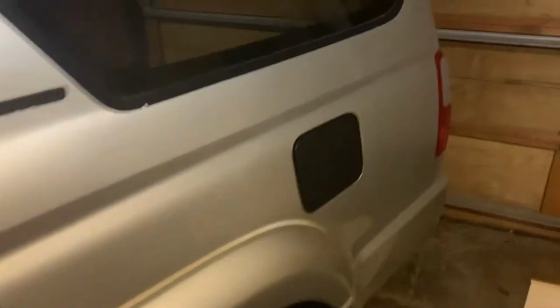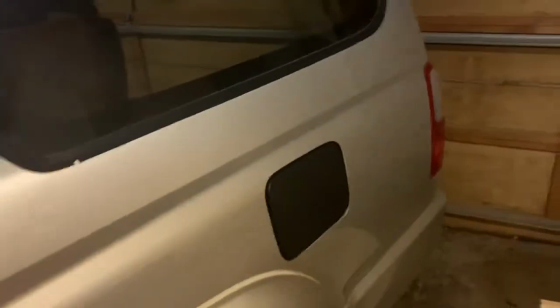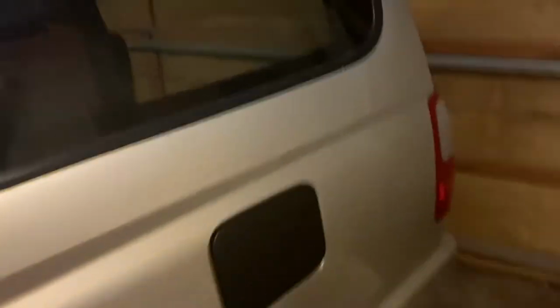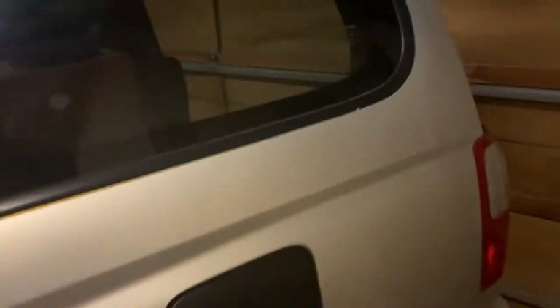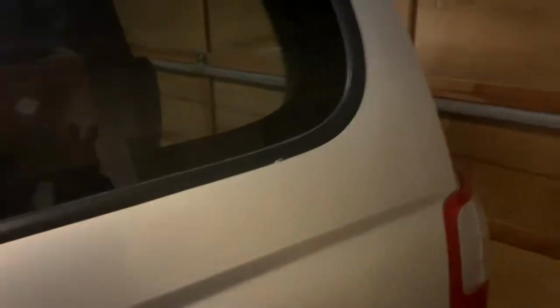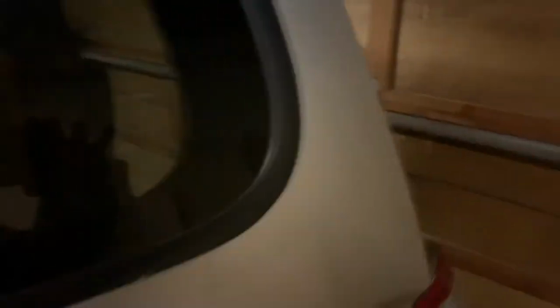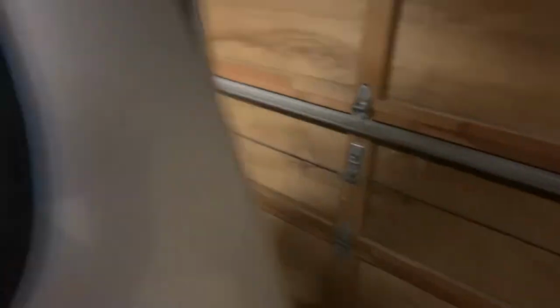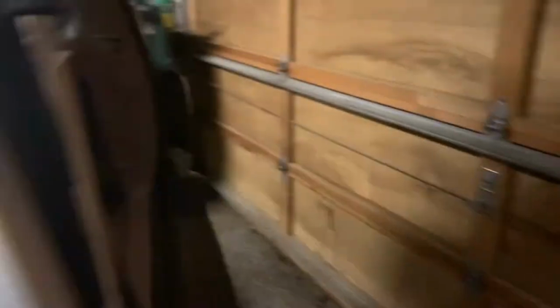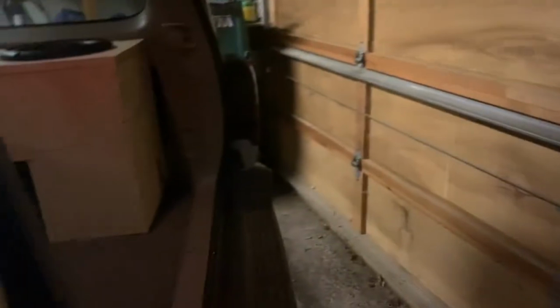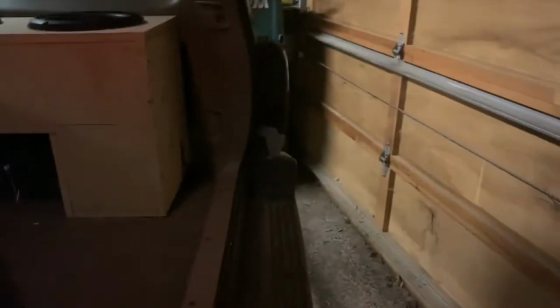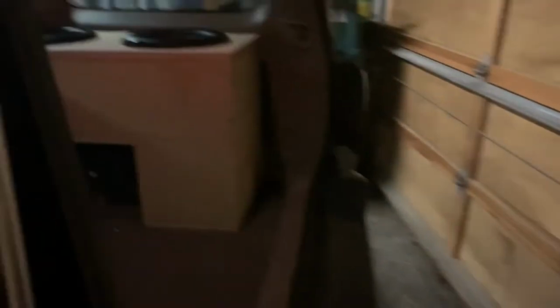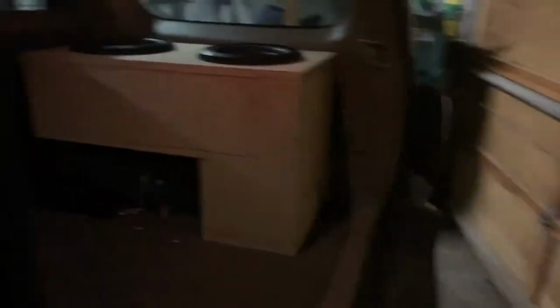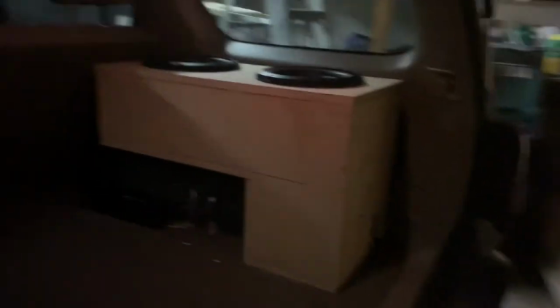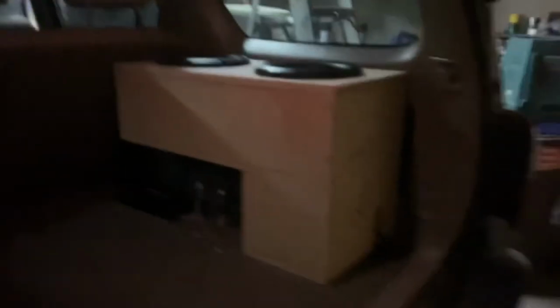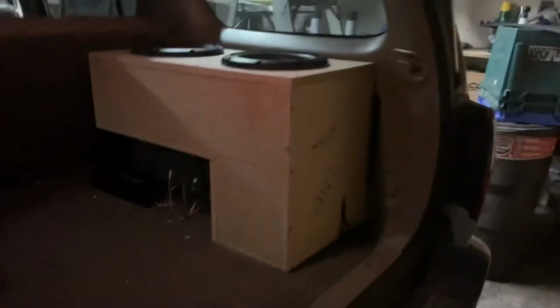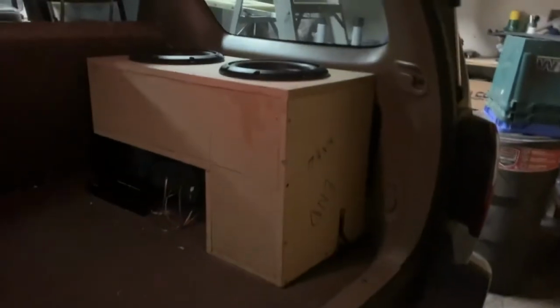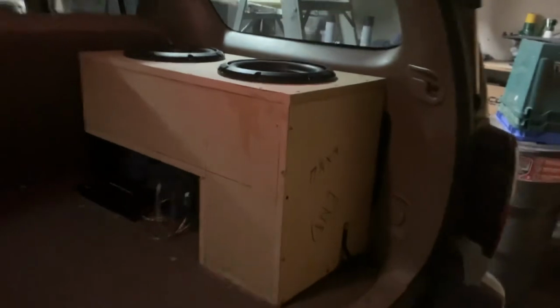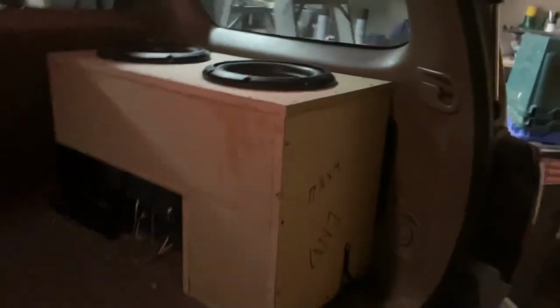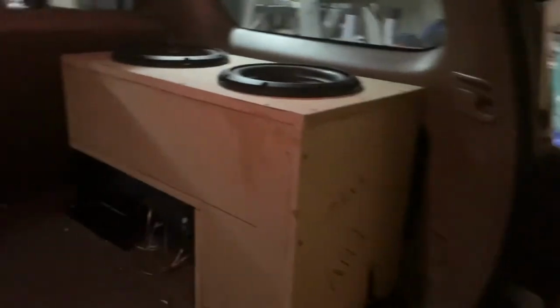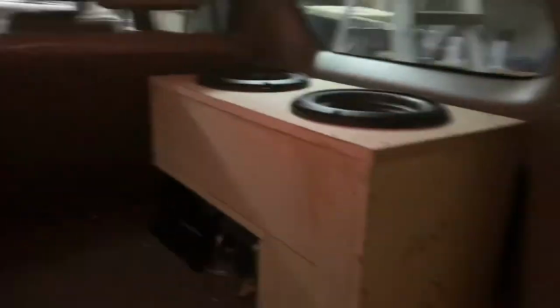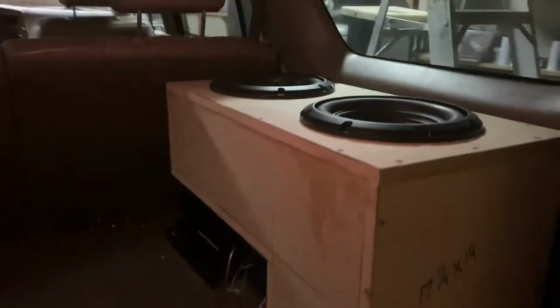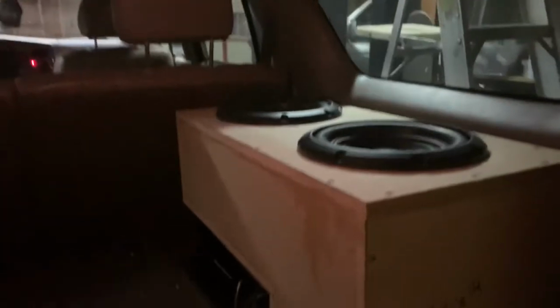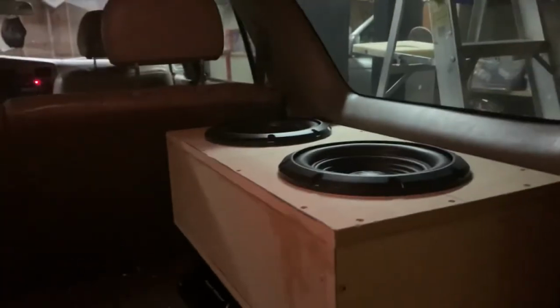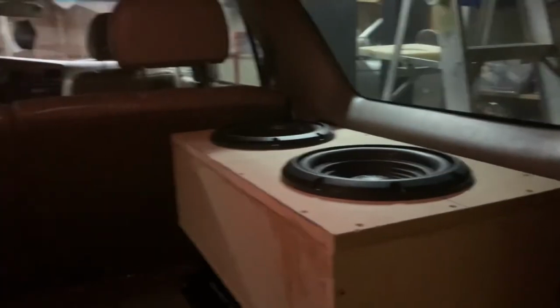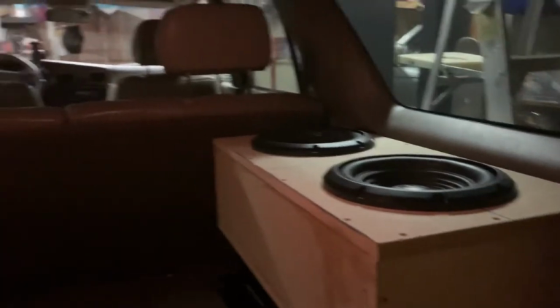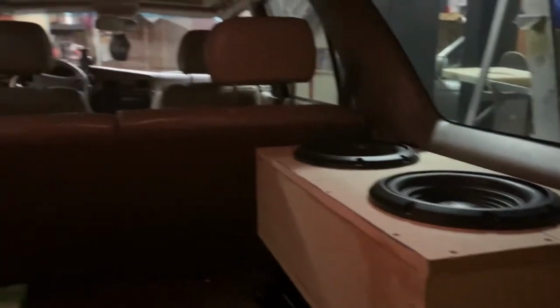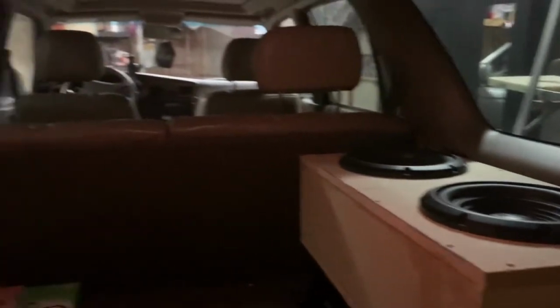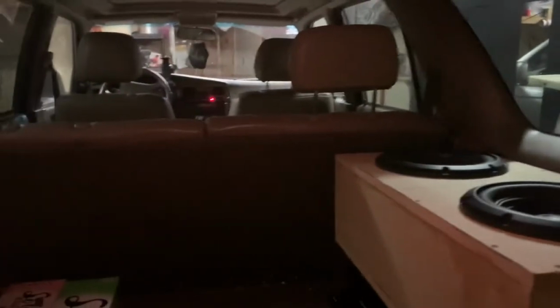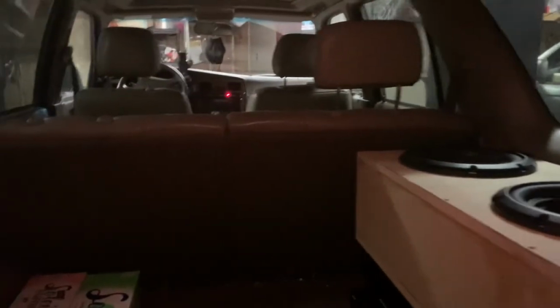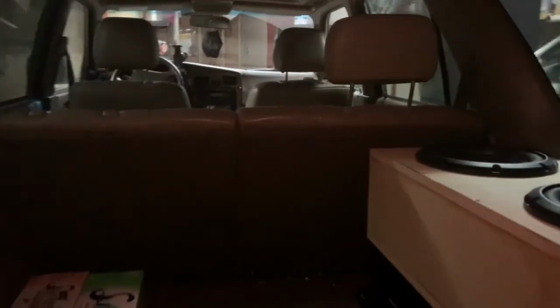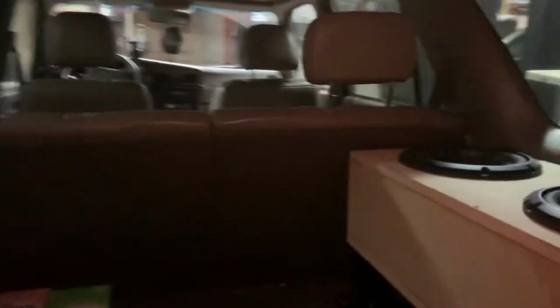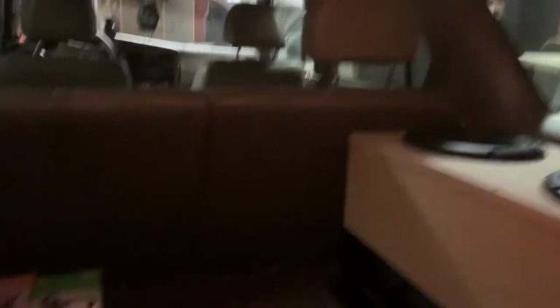What's up guys? I'm gonna take you back to the subwoofer system in the old 4Runner.